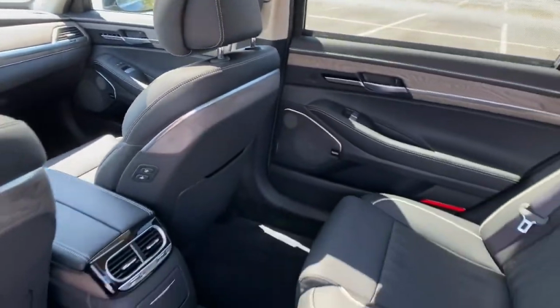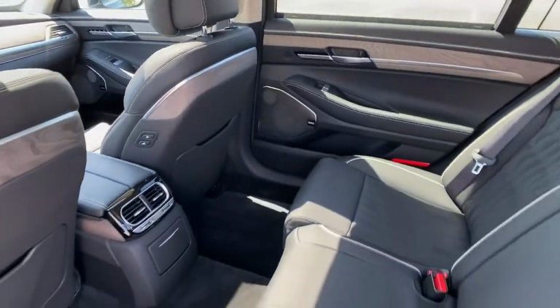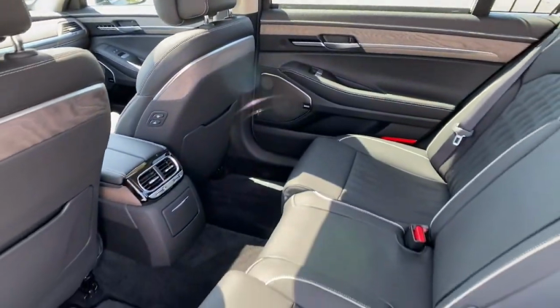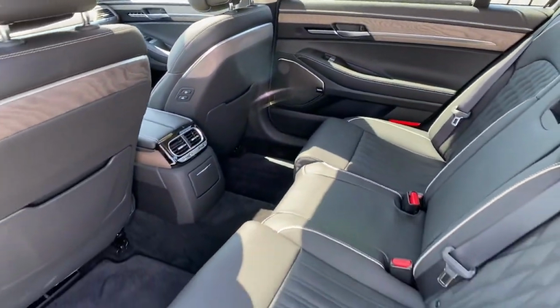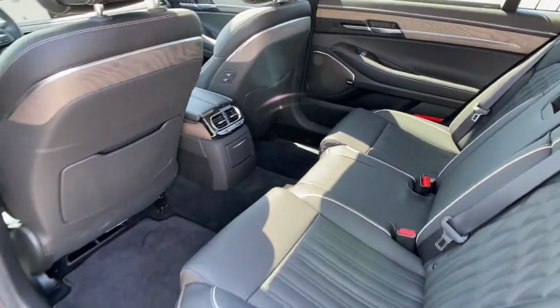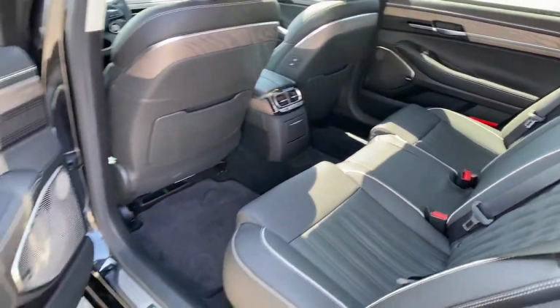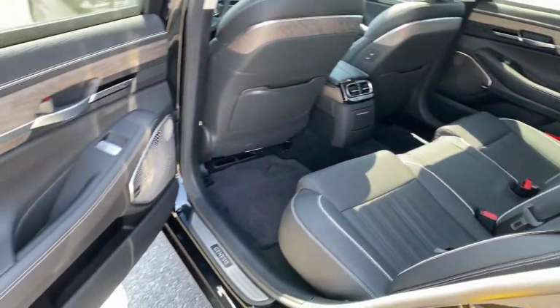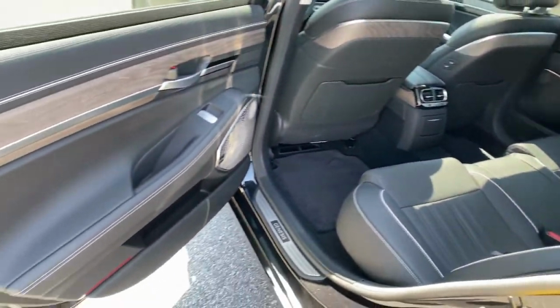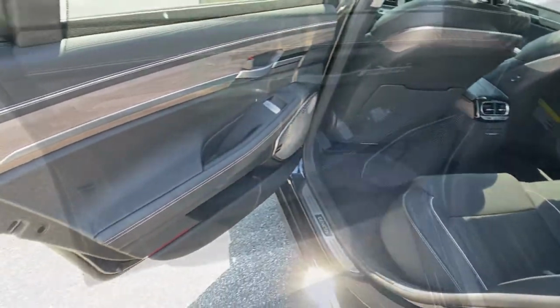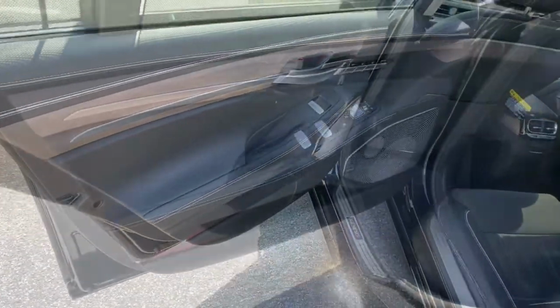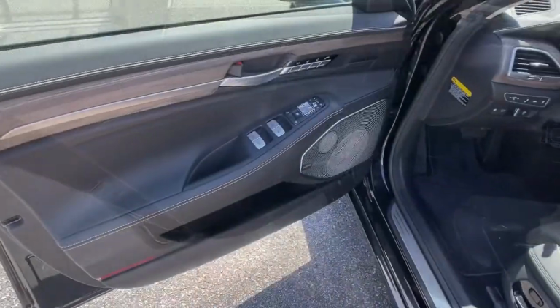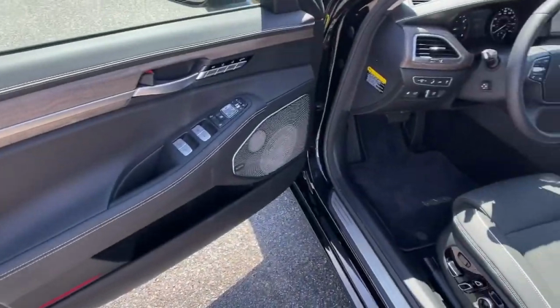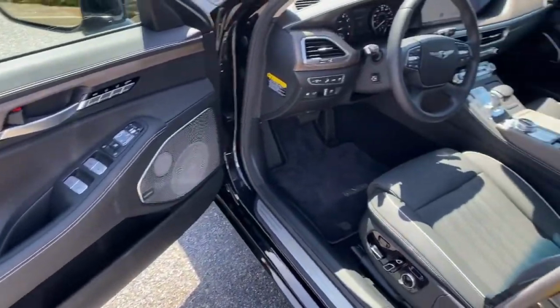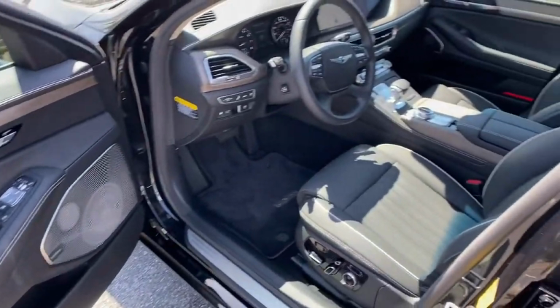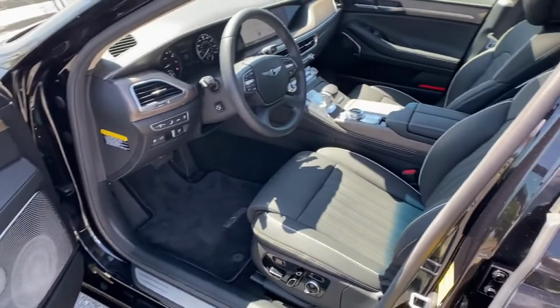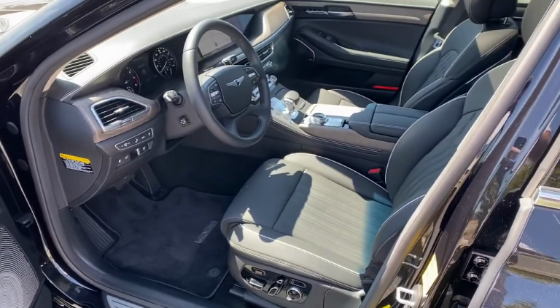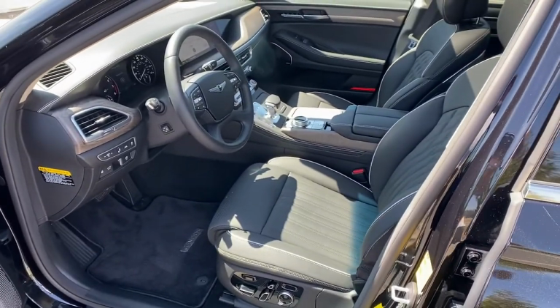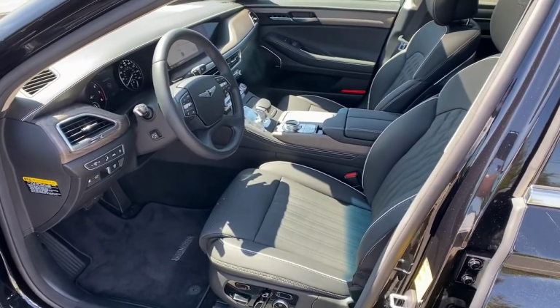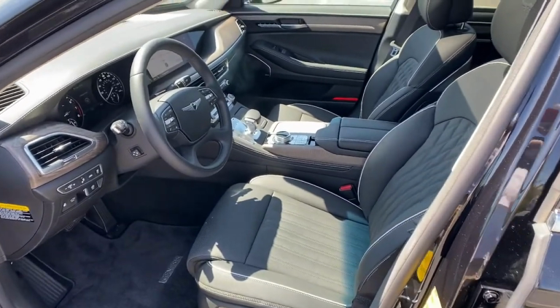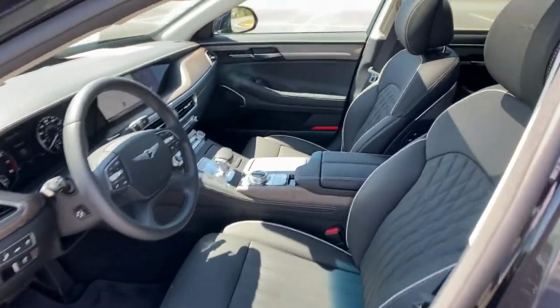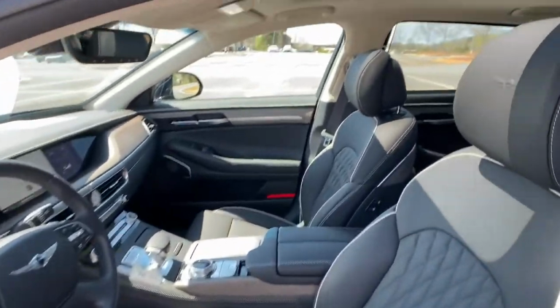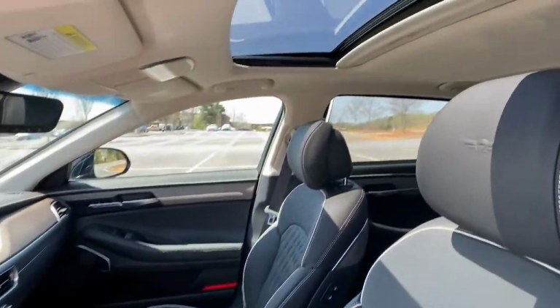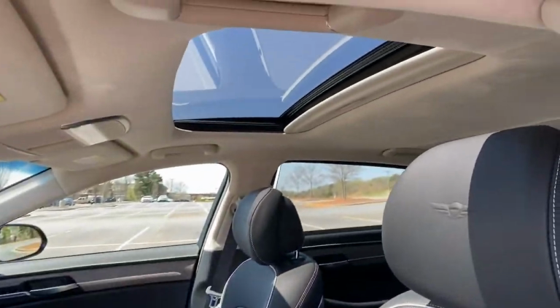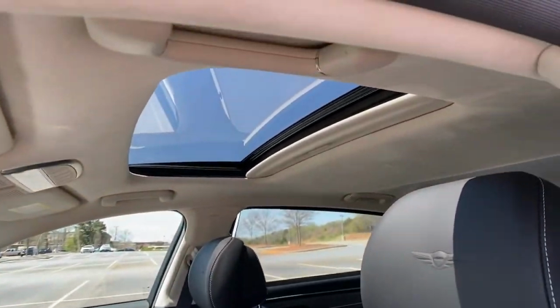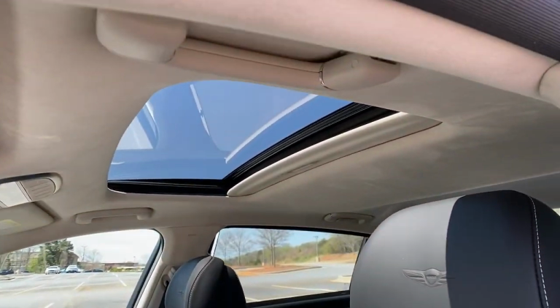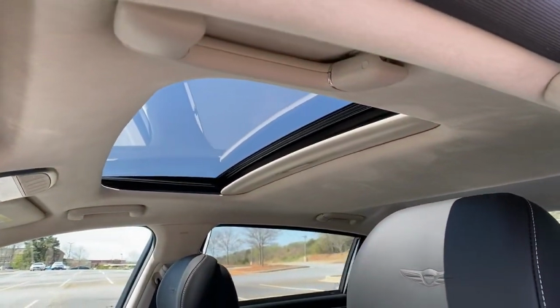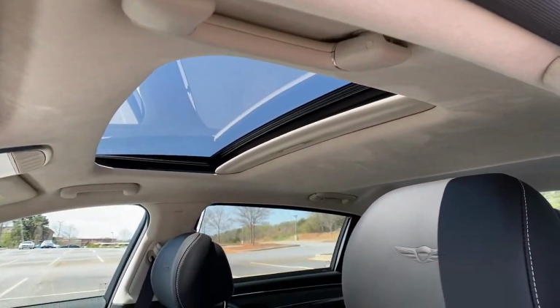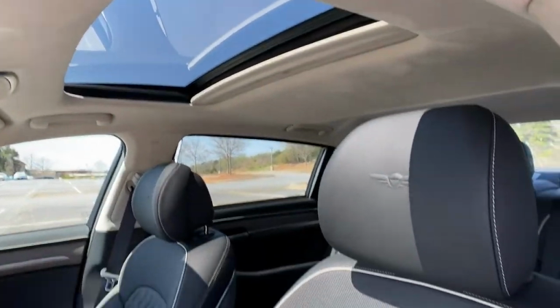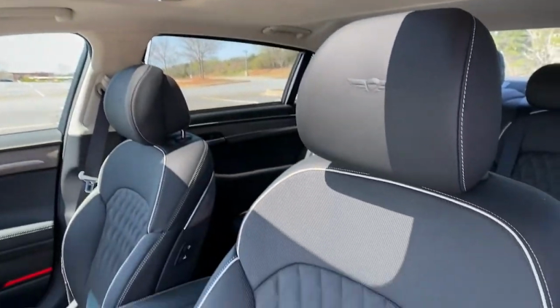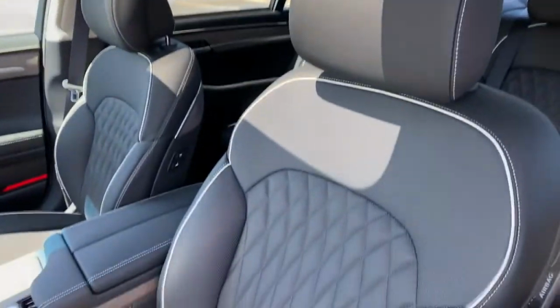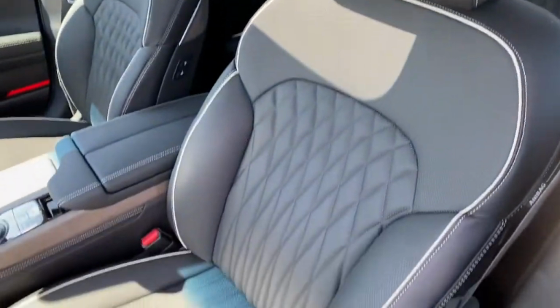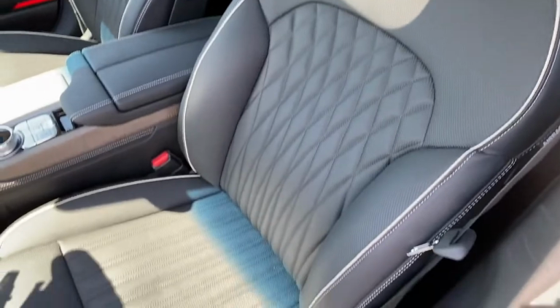Don't miss the opportunity to enjoy the luxury you deserve in this exquisite G90. Our team will give you an outstanding test drive experience. Stop in today.